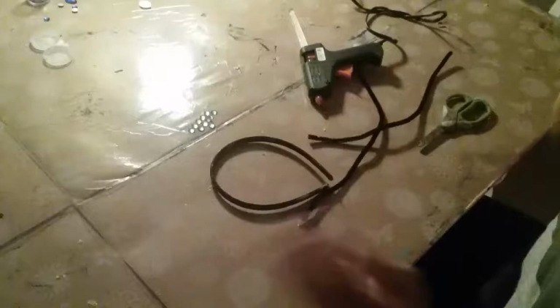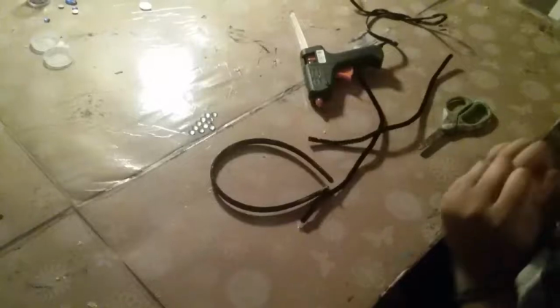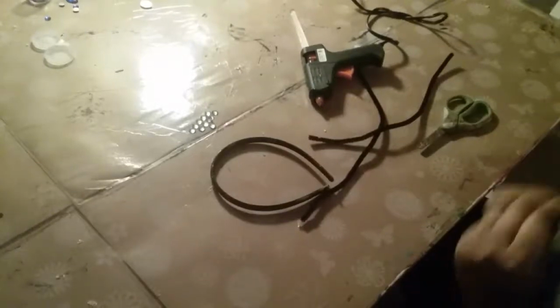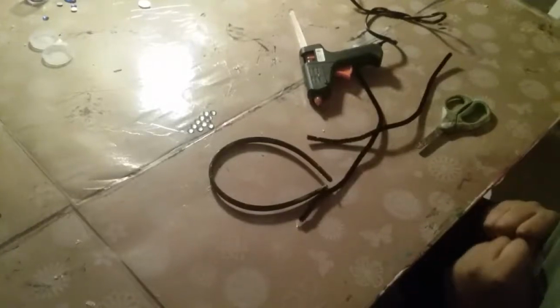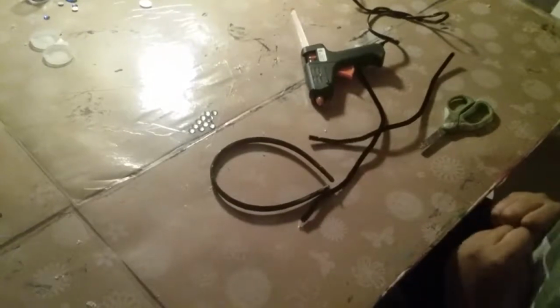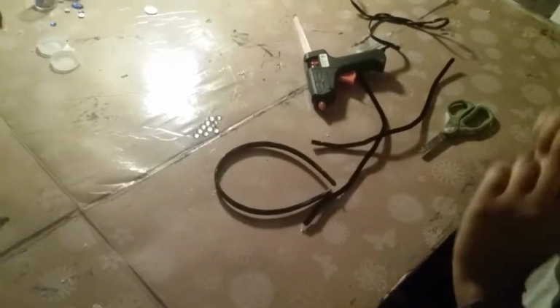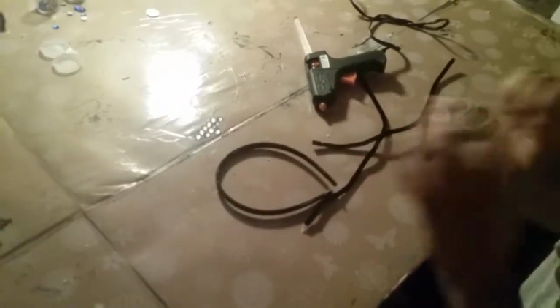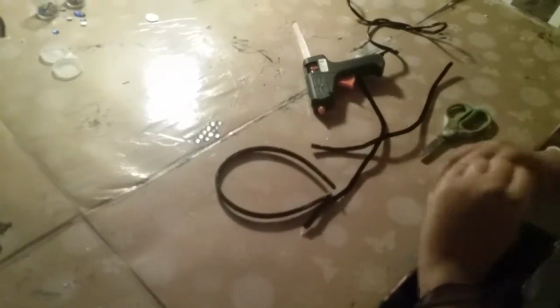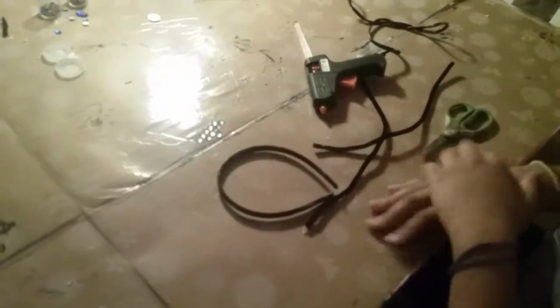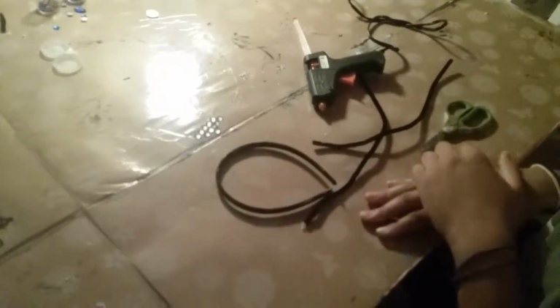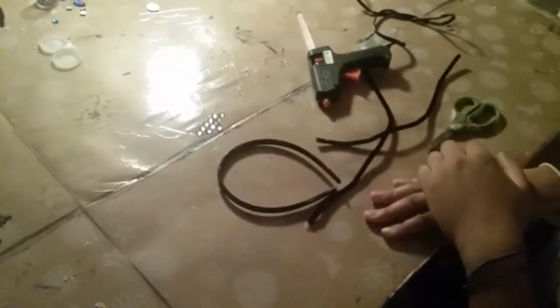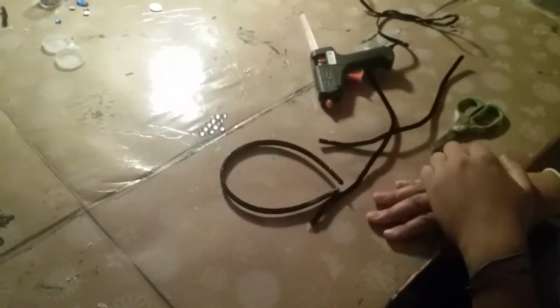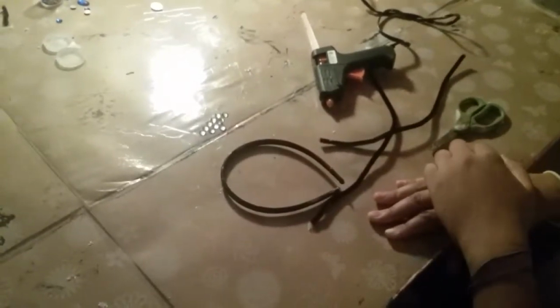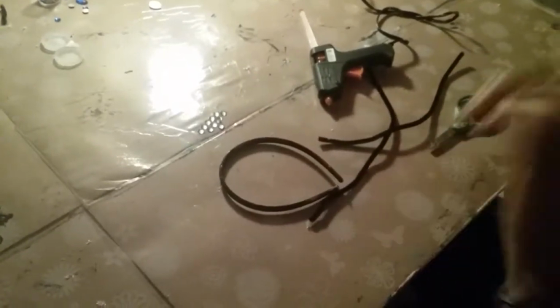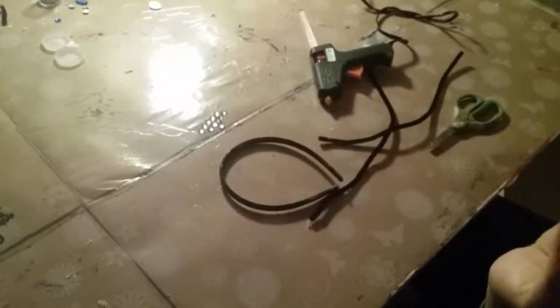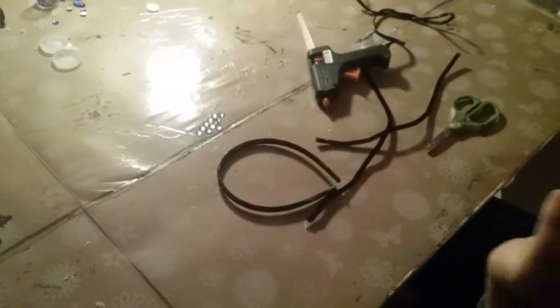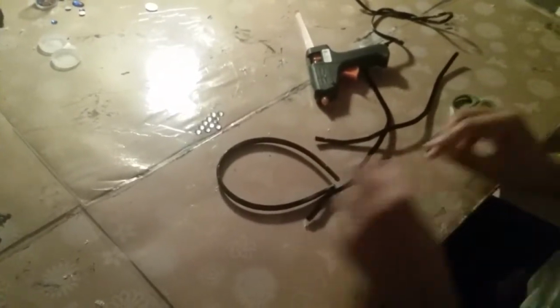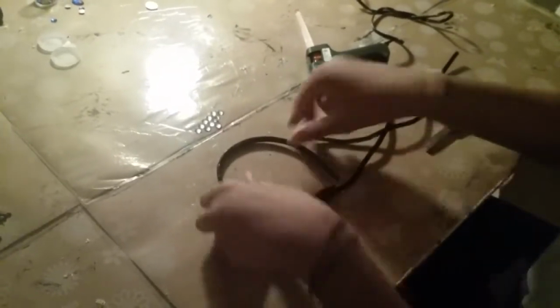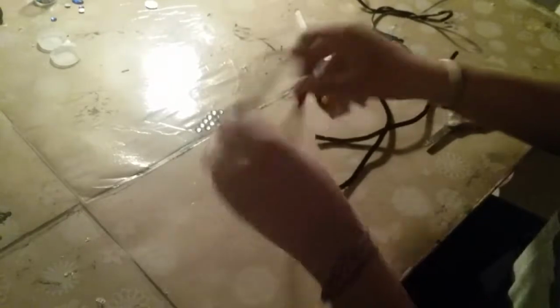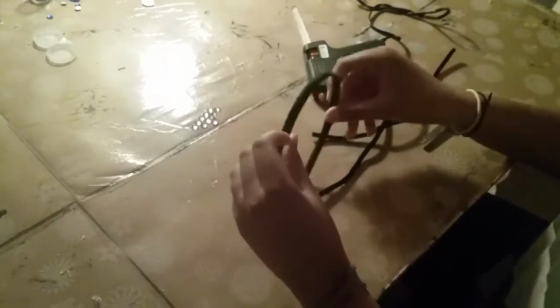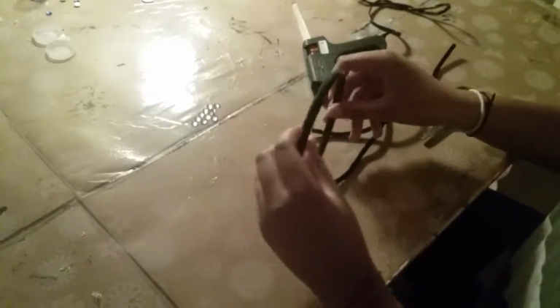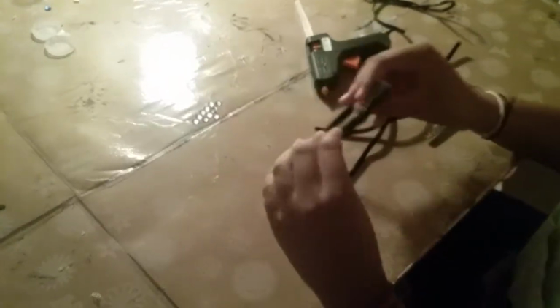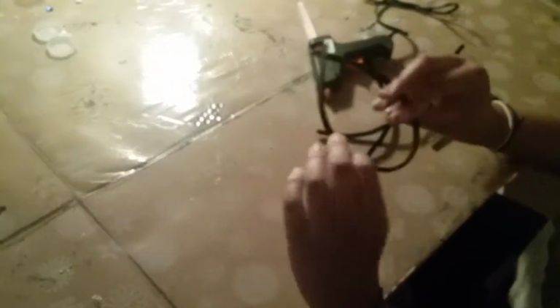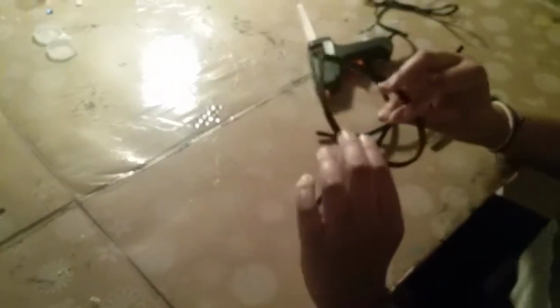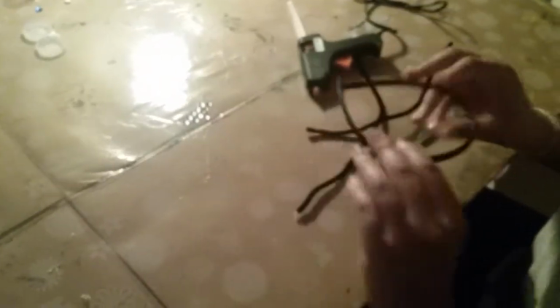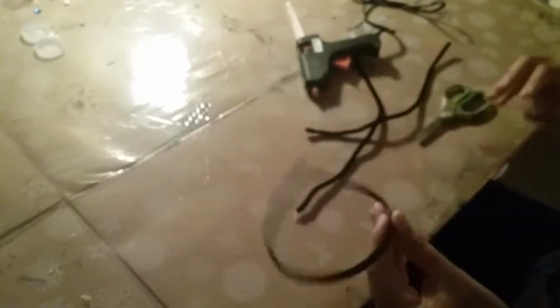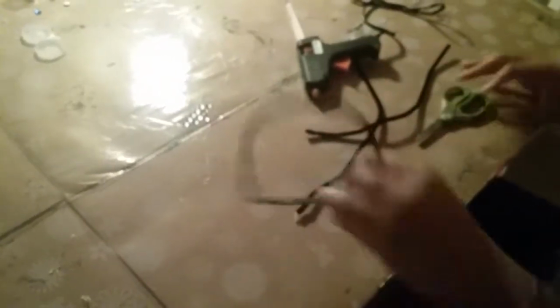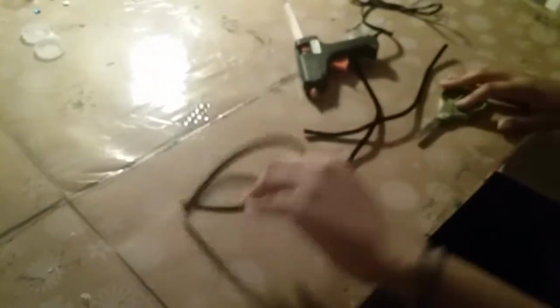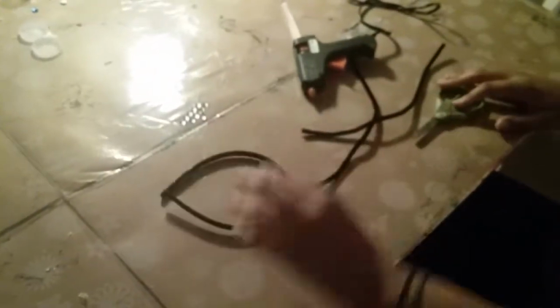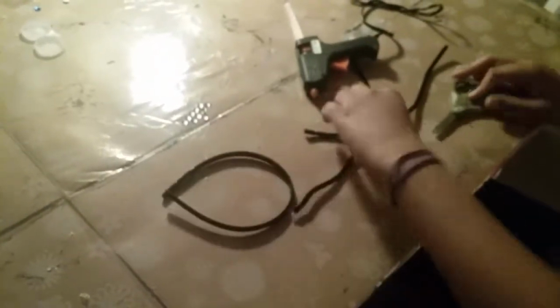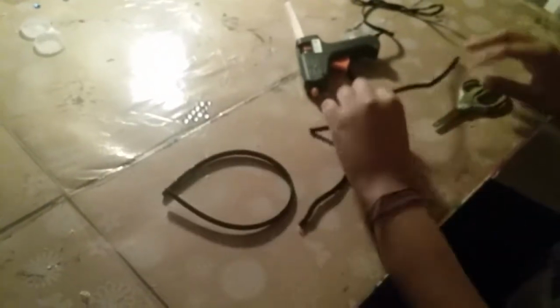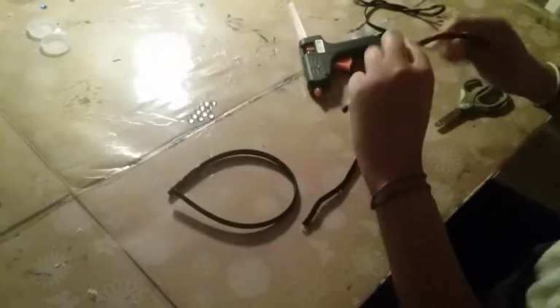It's Allie here and today I'm going to be showing you how to make cat ears. You can make them cat ears or bear ears, but I'm going to make mine cat ears.